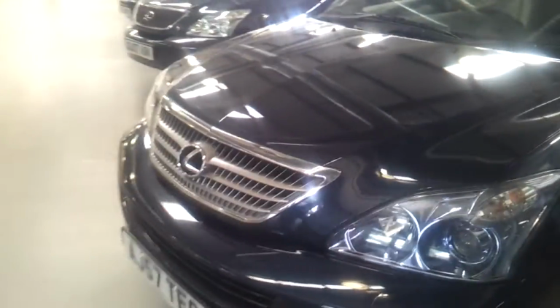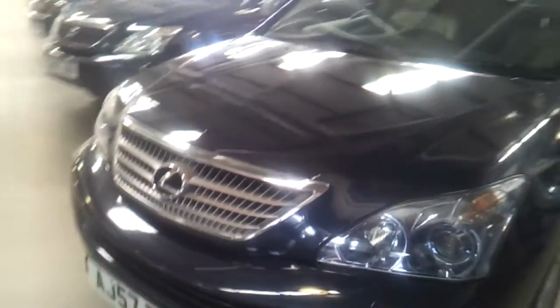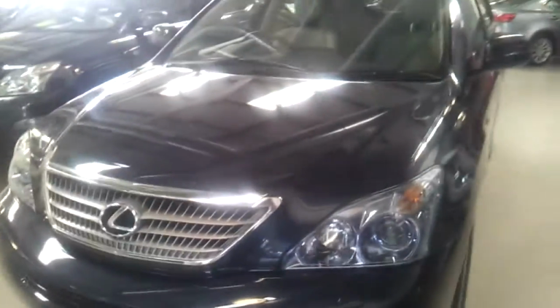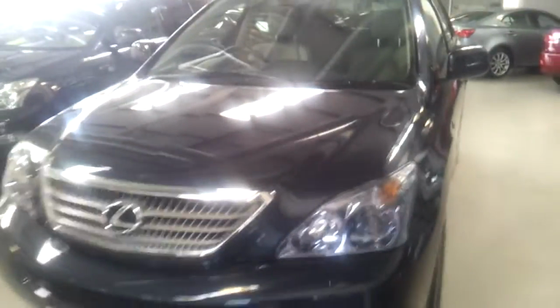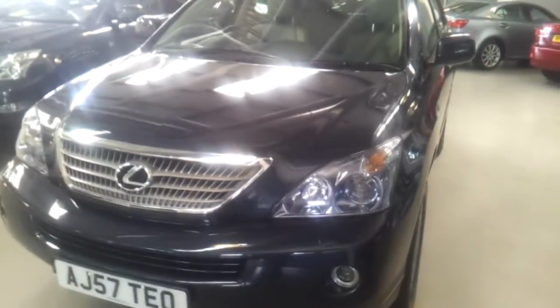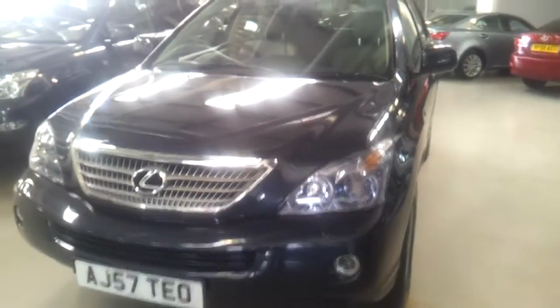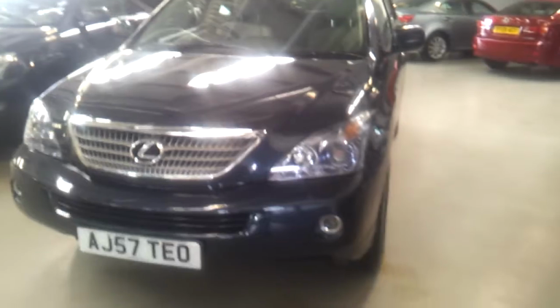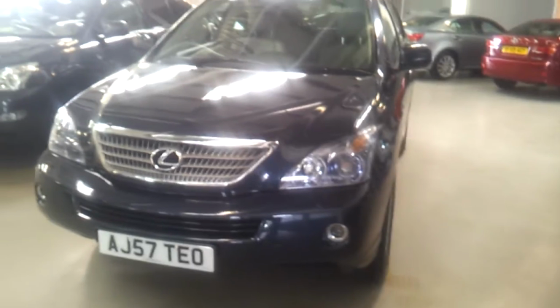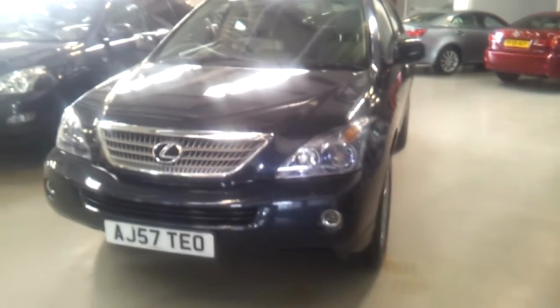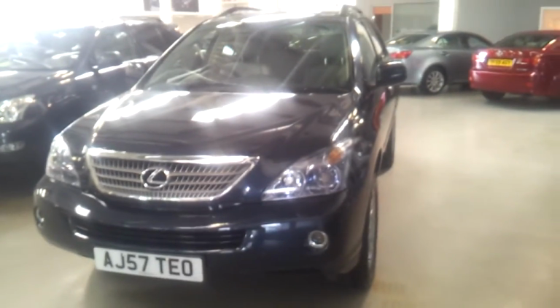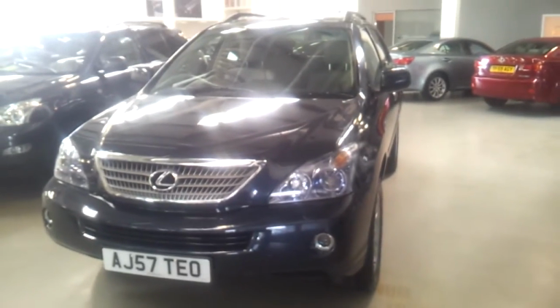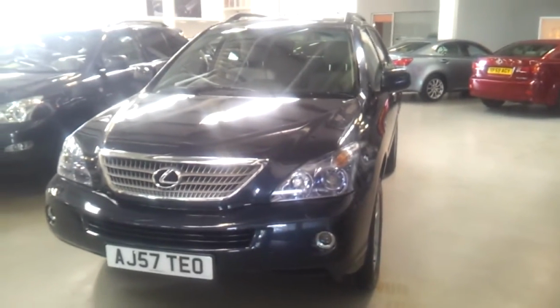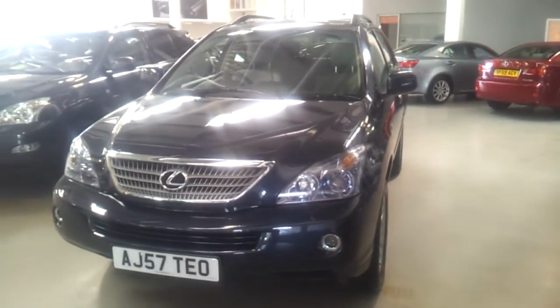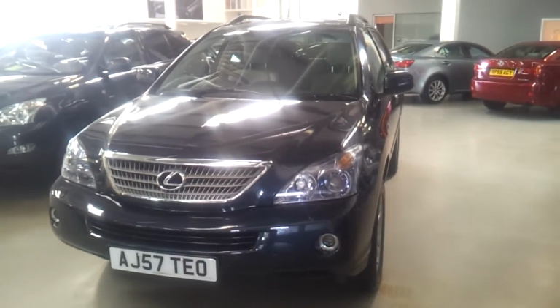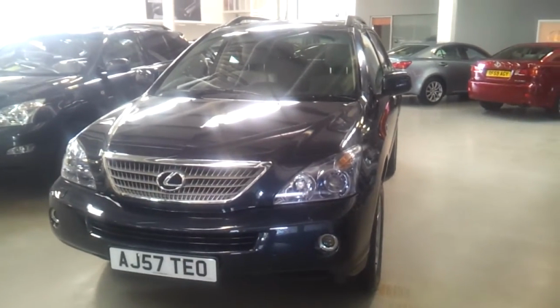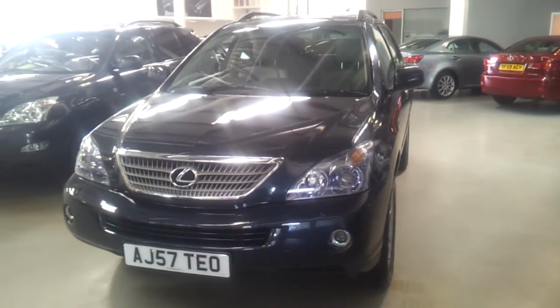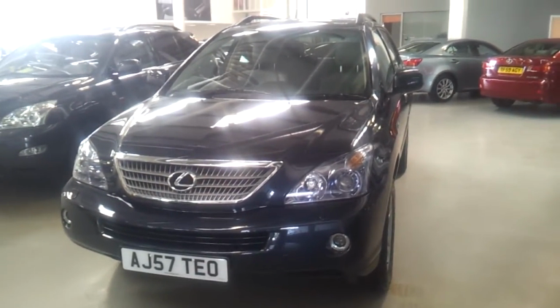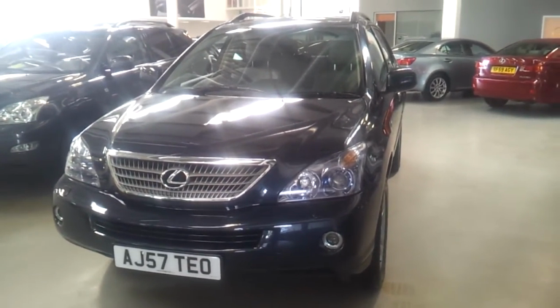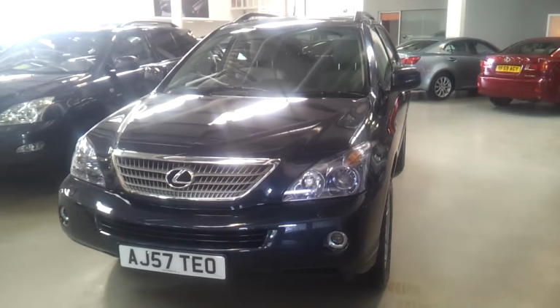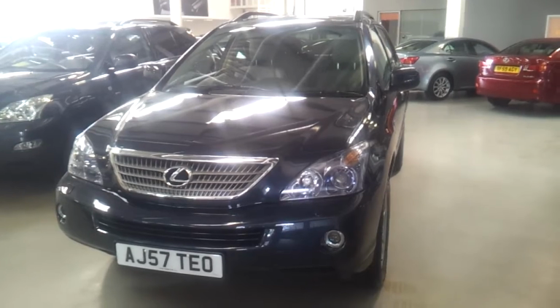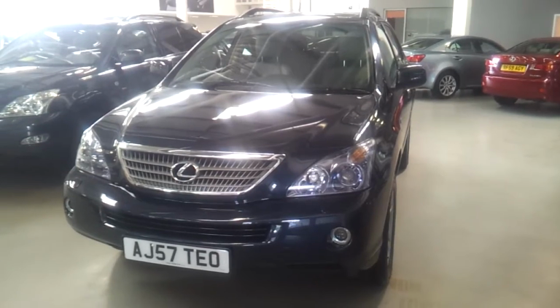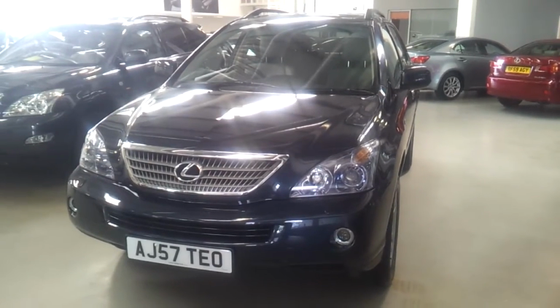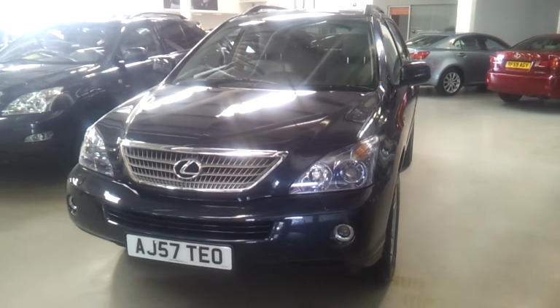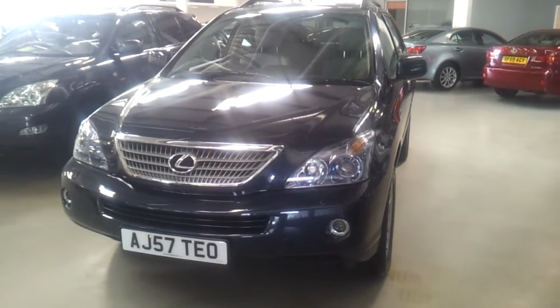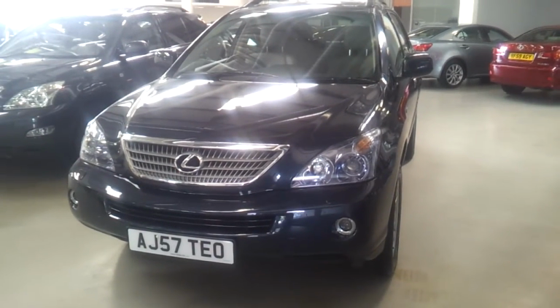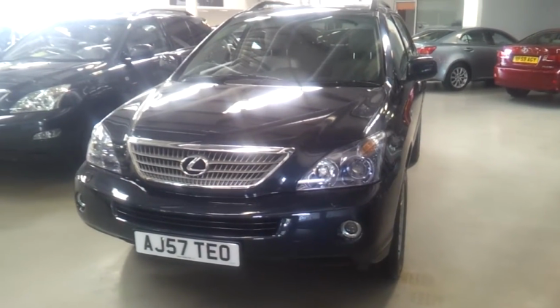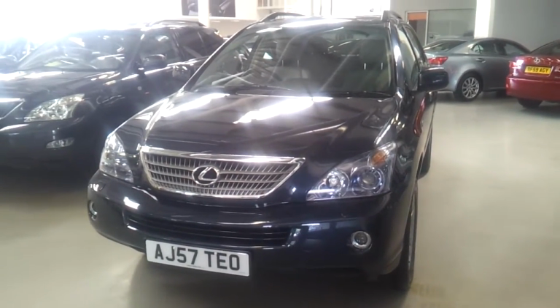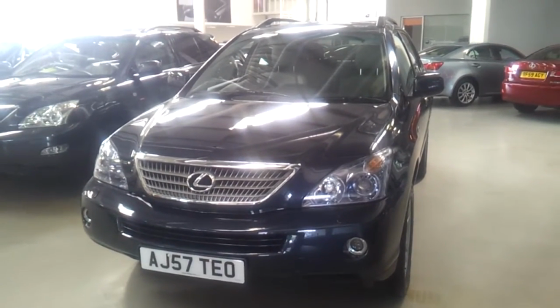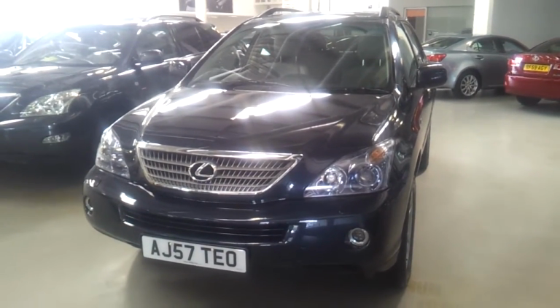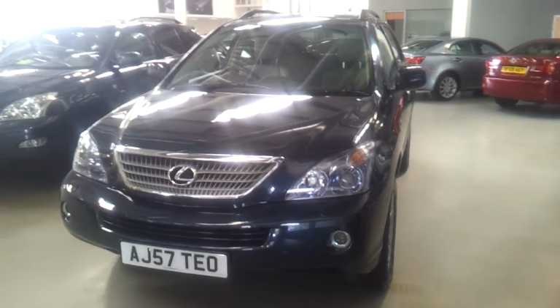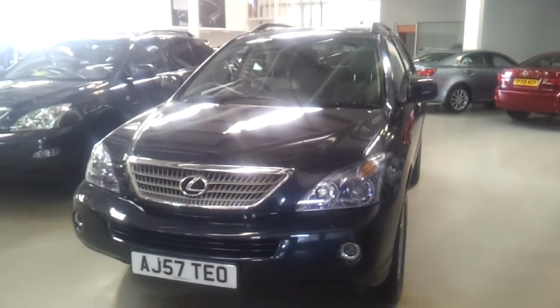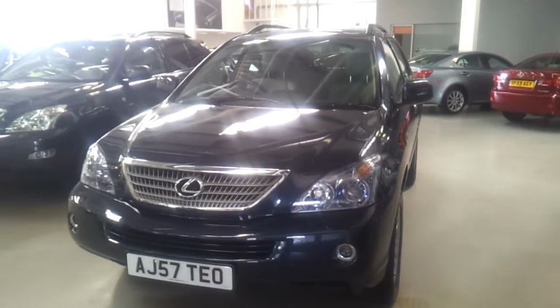If you are interested in taking a test drive in this vehicle, make an appointment to come and view, or speaking to one of our sales executives, please do not hesitate to contact Lexus Hedge End on 01489 667 010.